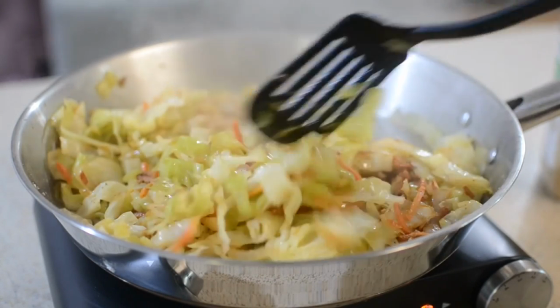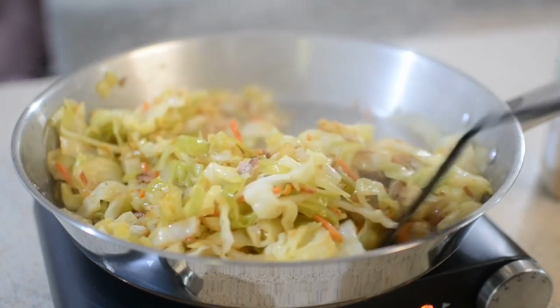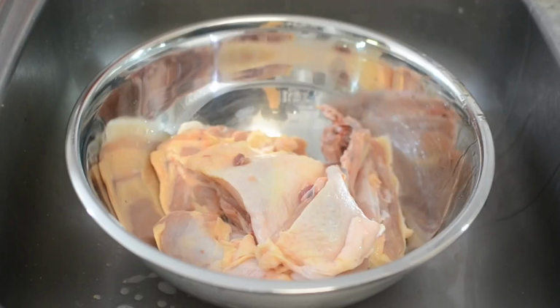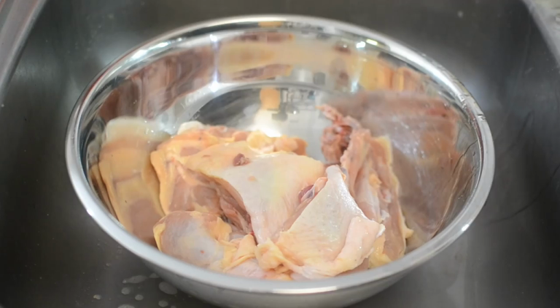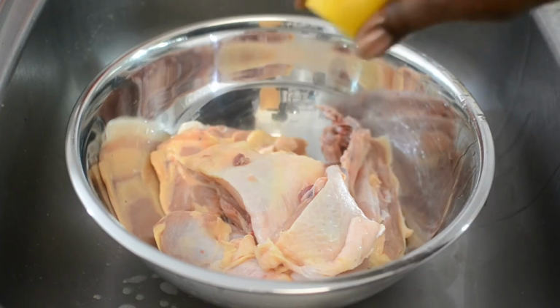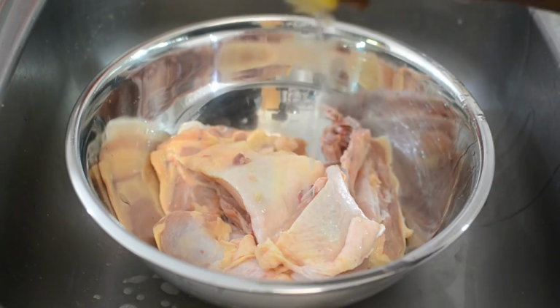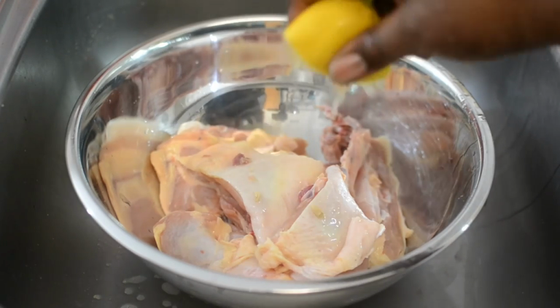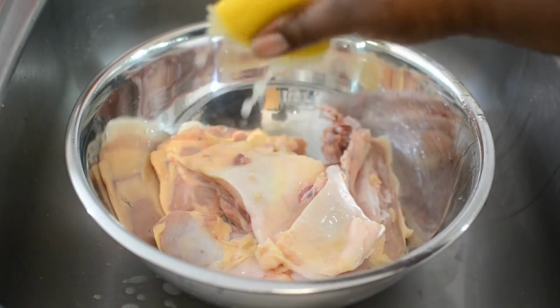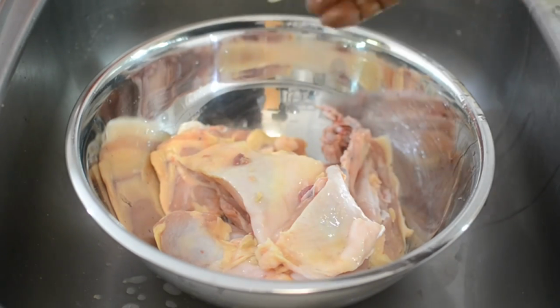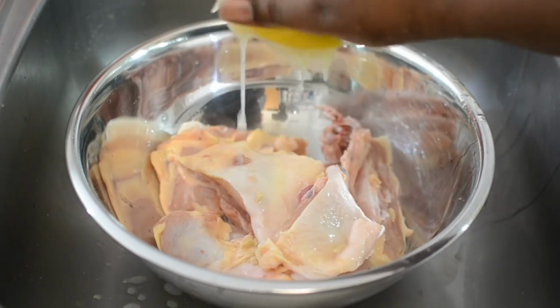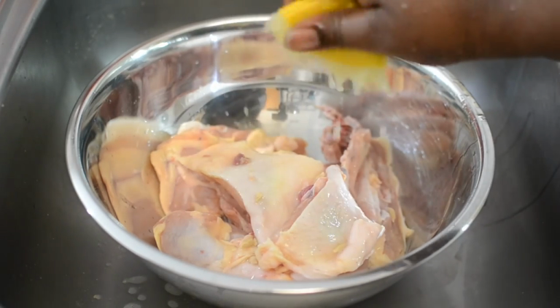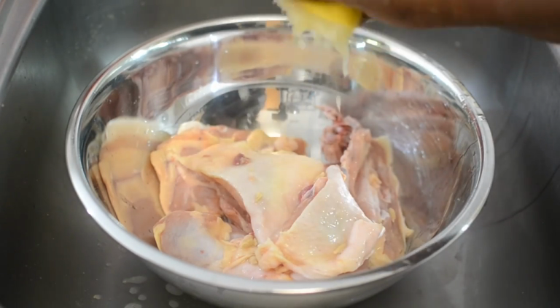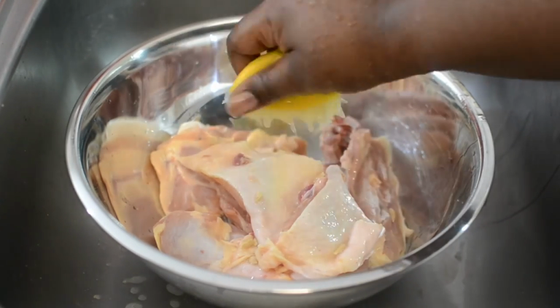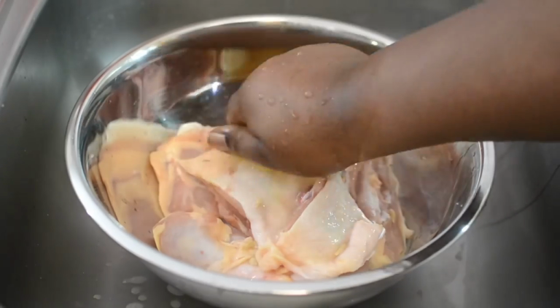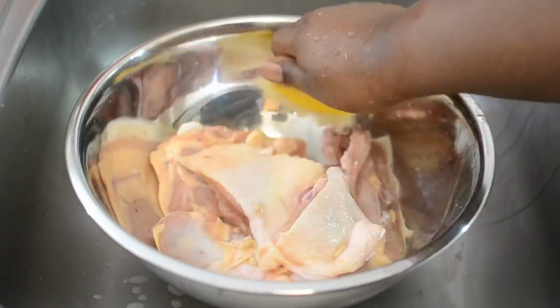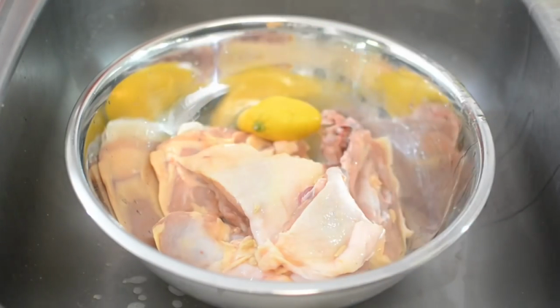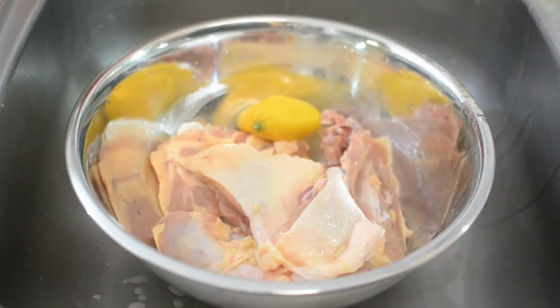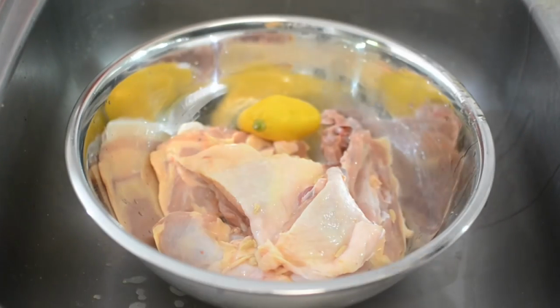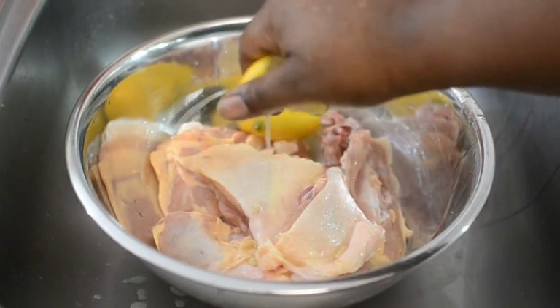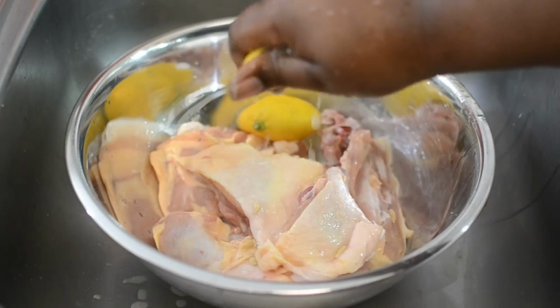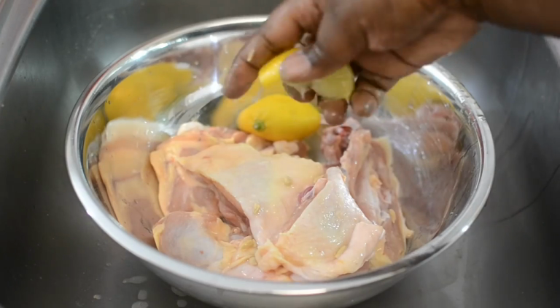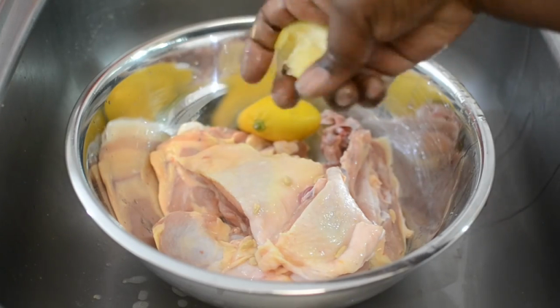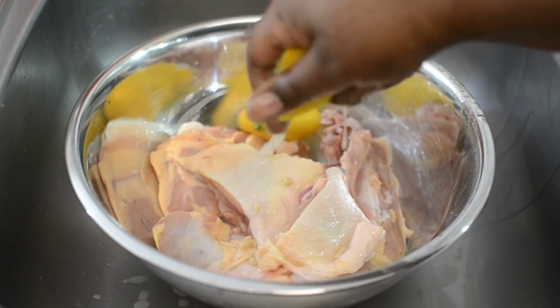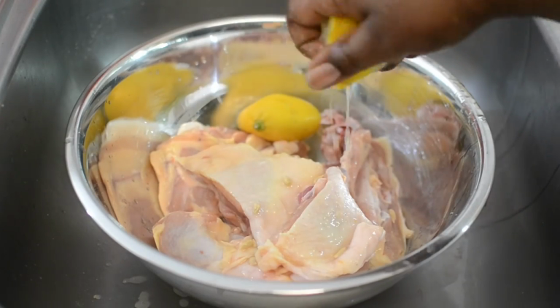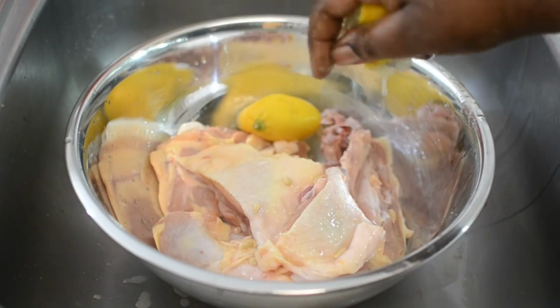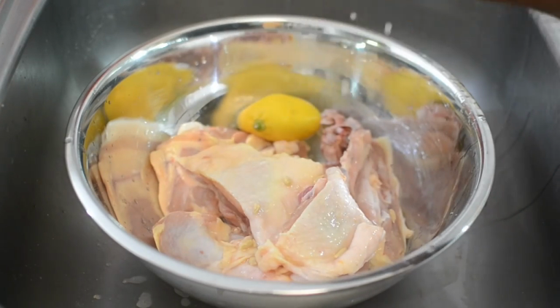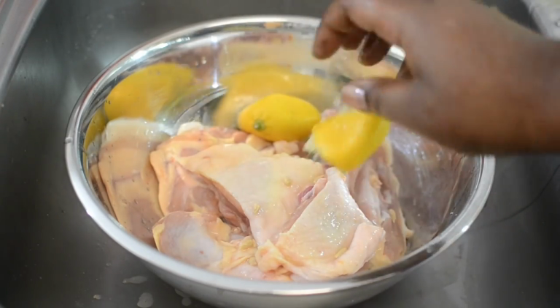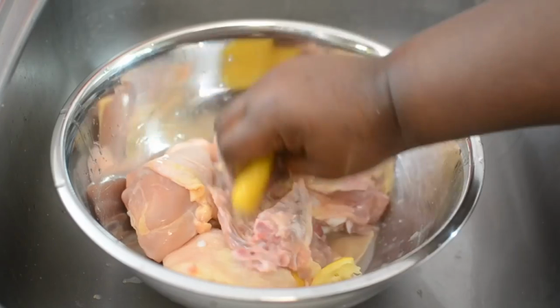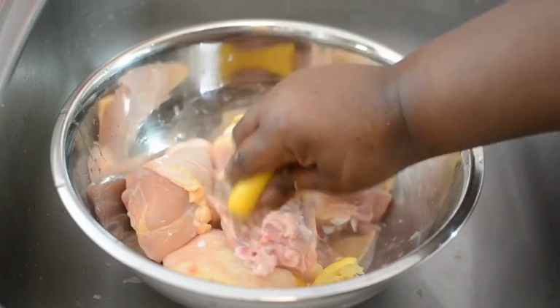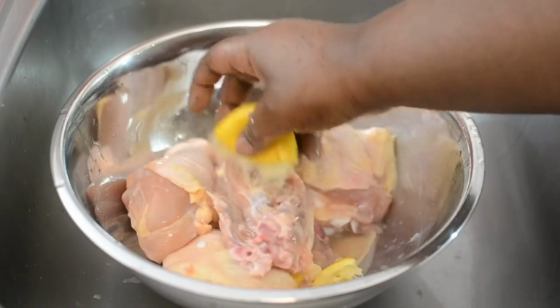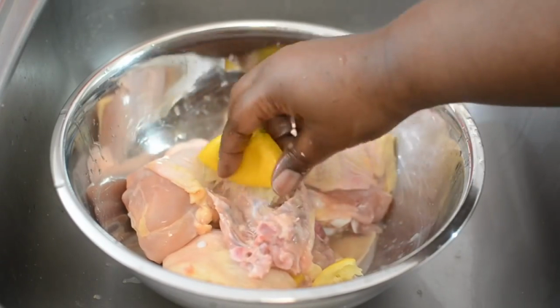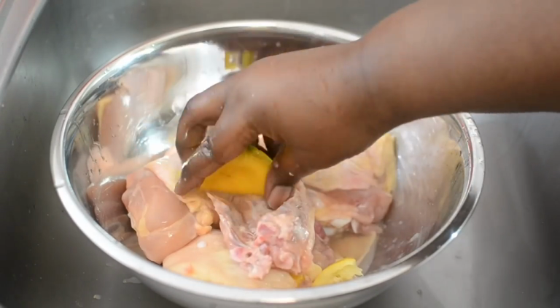My name is Misha and welcome back to Misha's Corner. Today I'm going to show you how to make this amazing smothered chicken. It's so easy and simple with few ingredients.